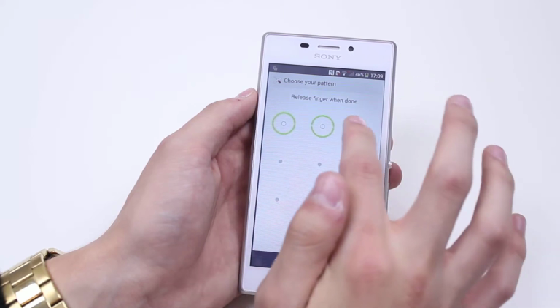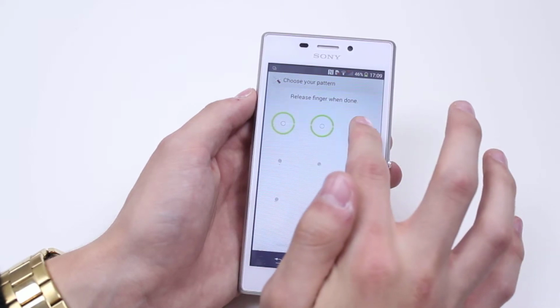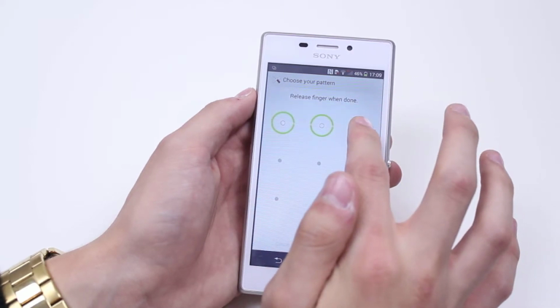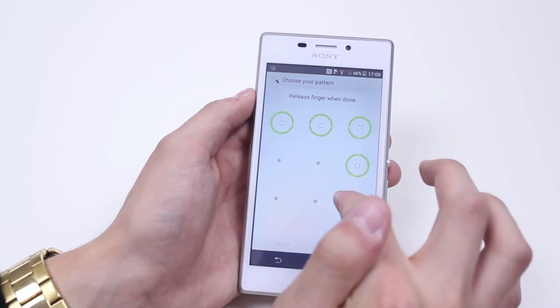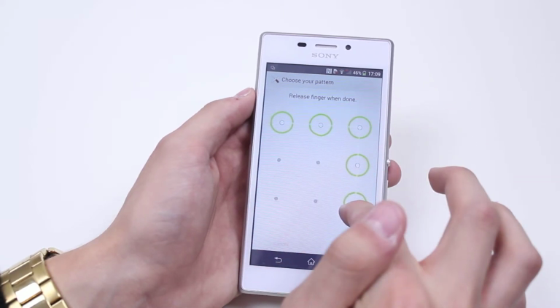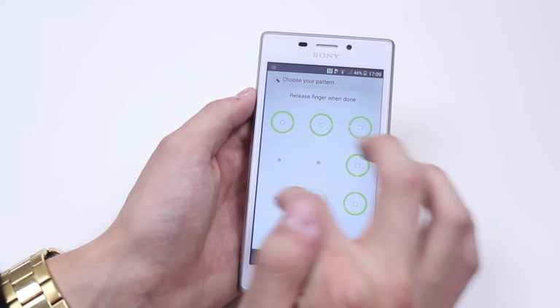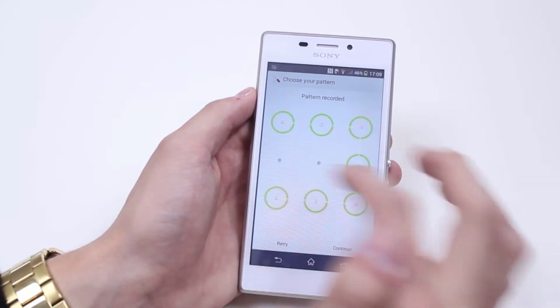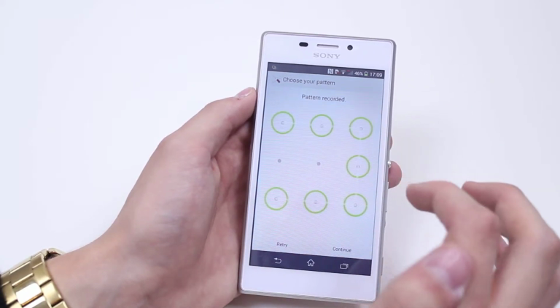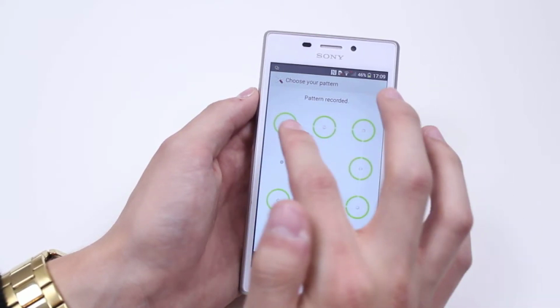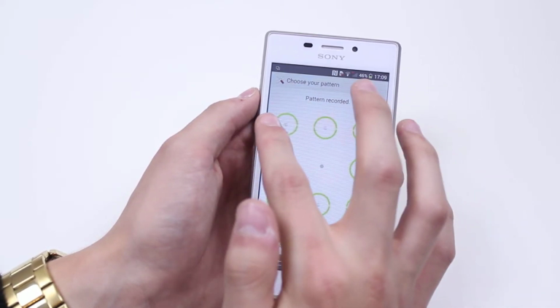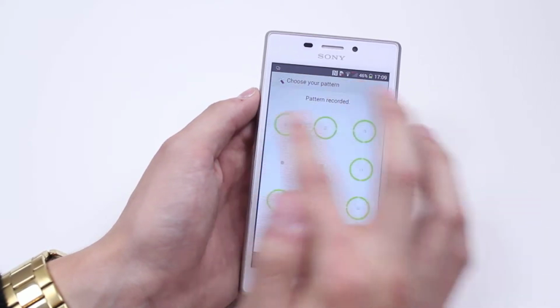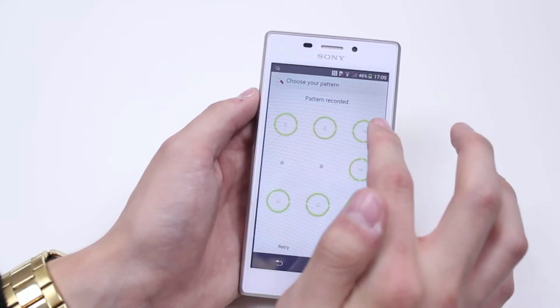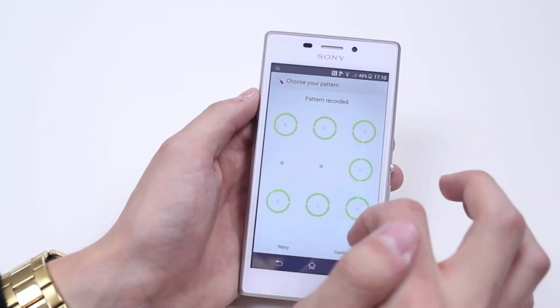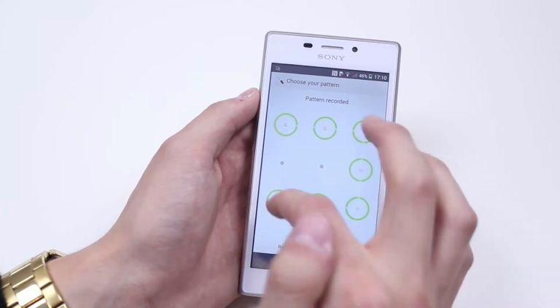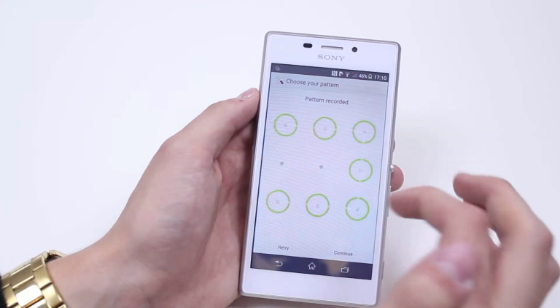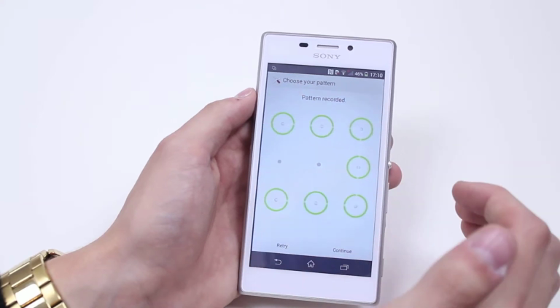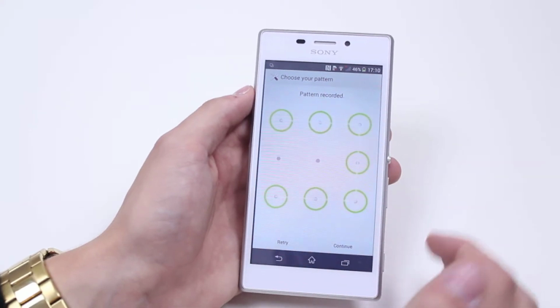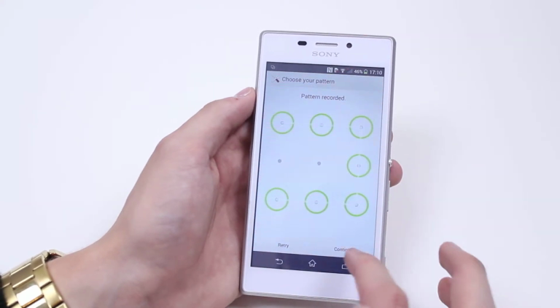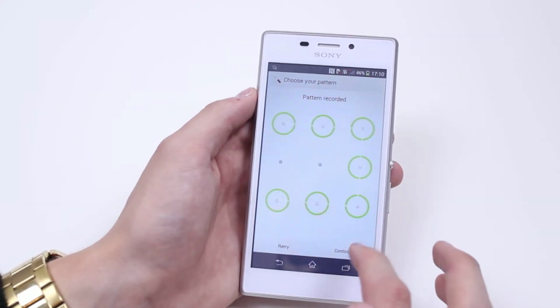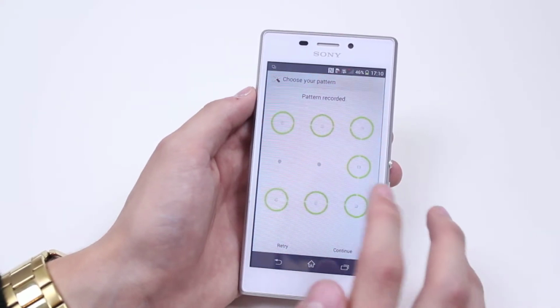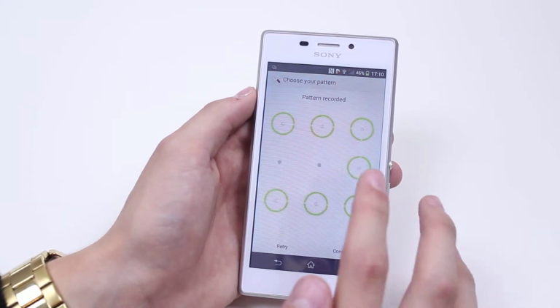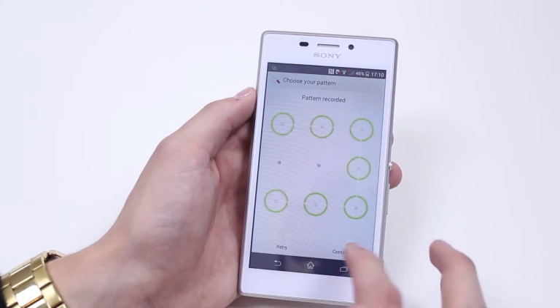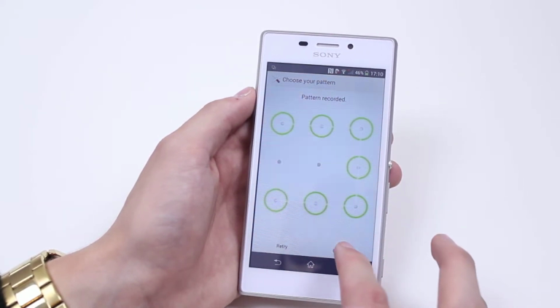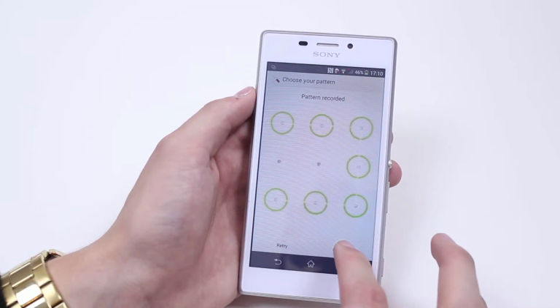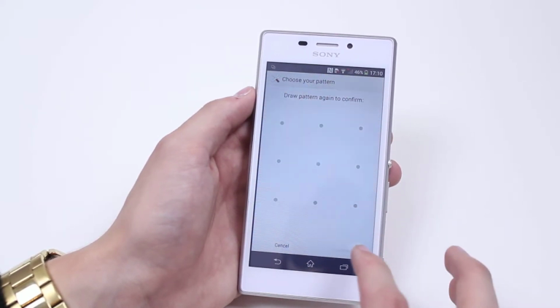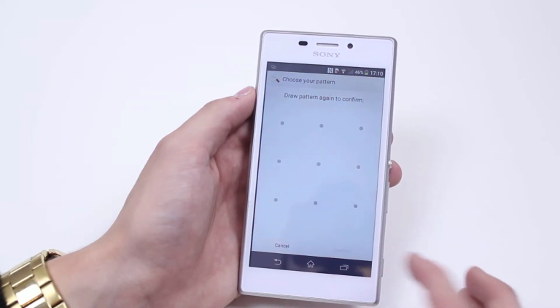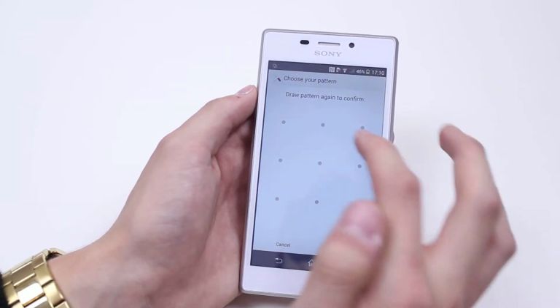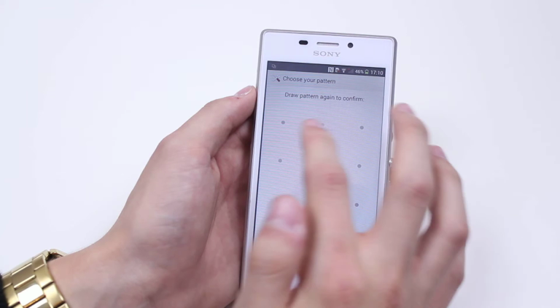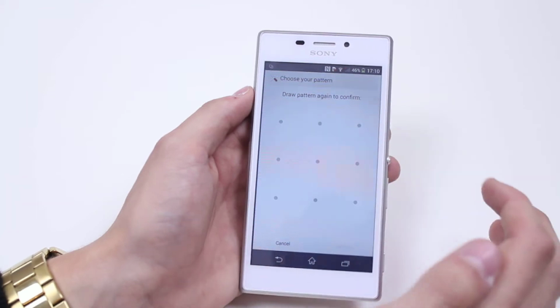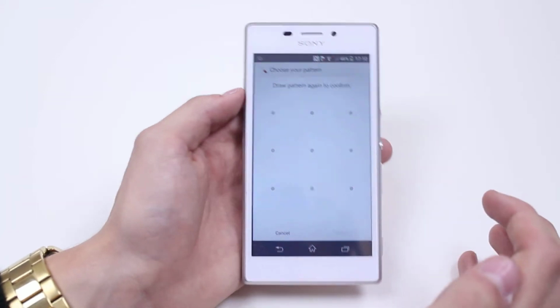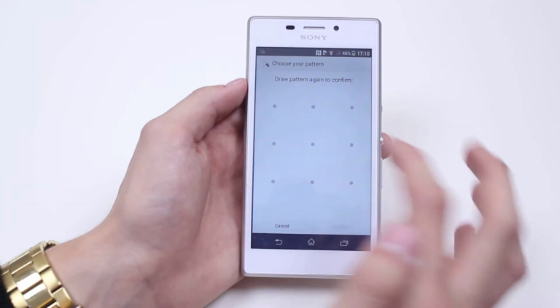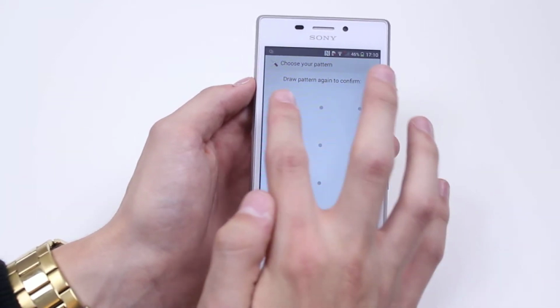So I'm going to go across, down, across again — right, down, left — that's how I'm going to do it. It says pattern has been recorded, so I tap continue and it's going to ask me to draw the pattern again to confirm it.